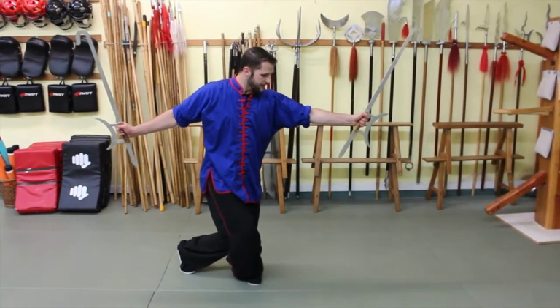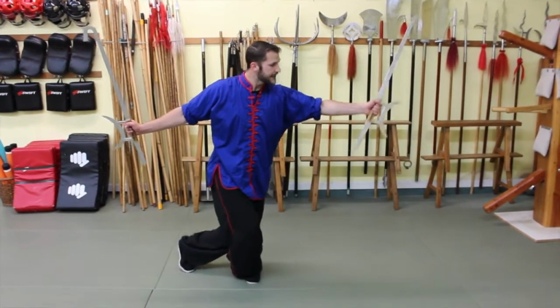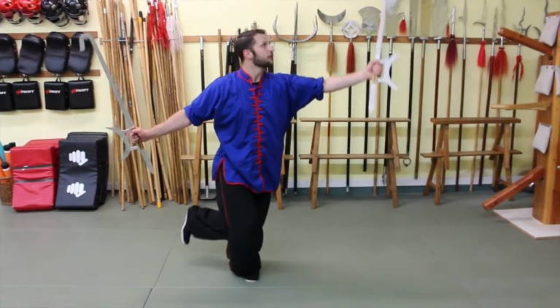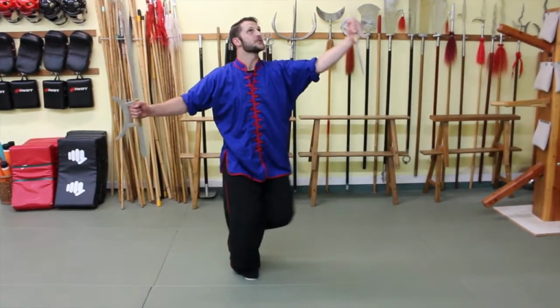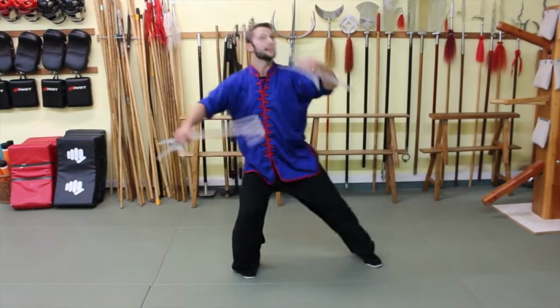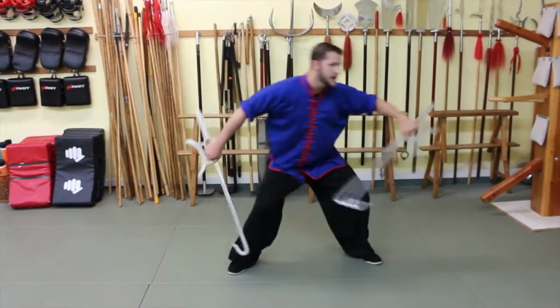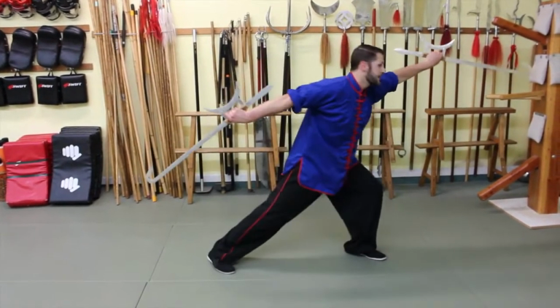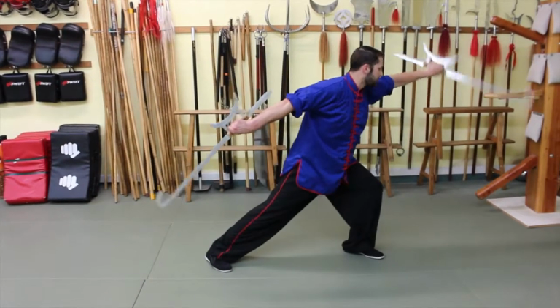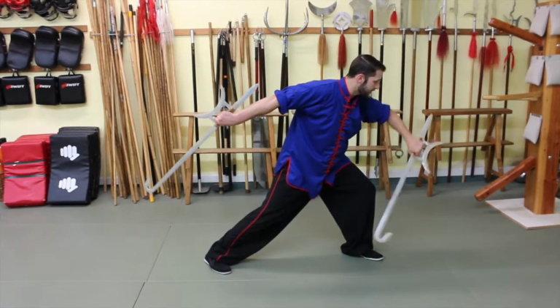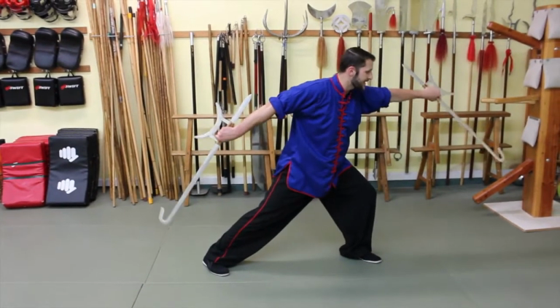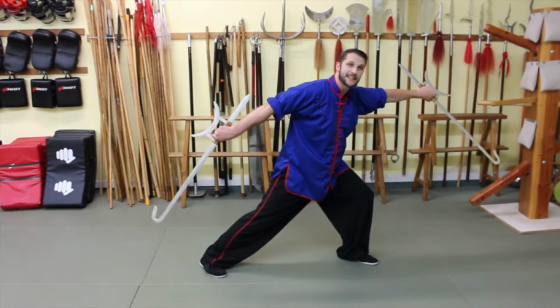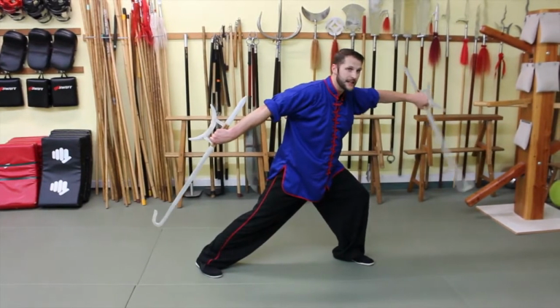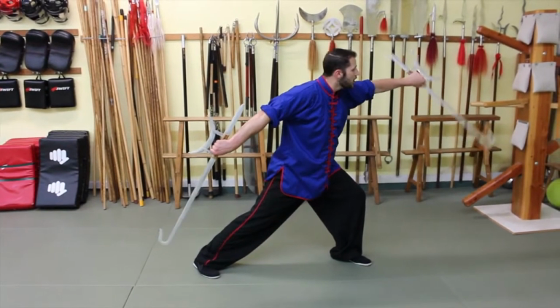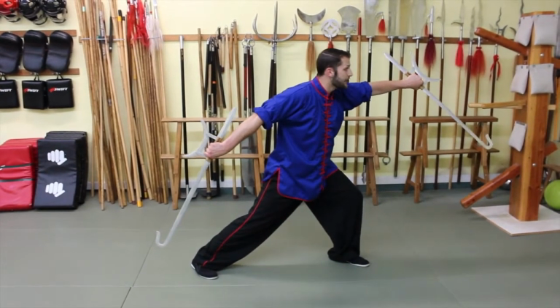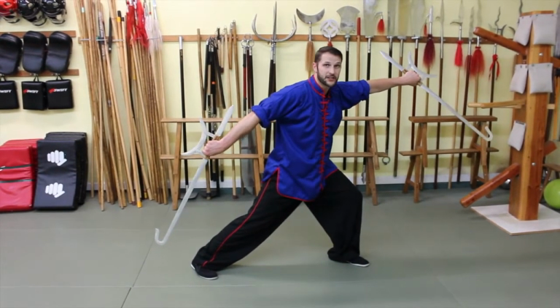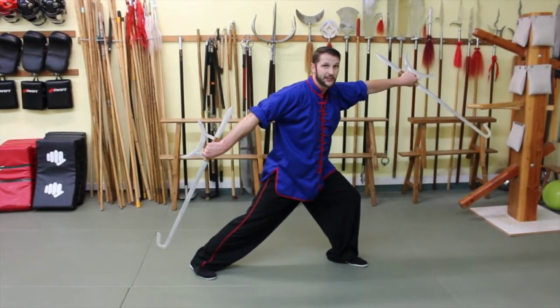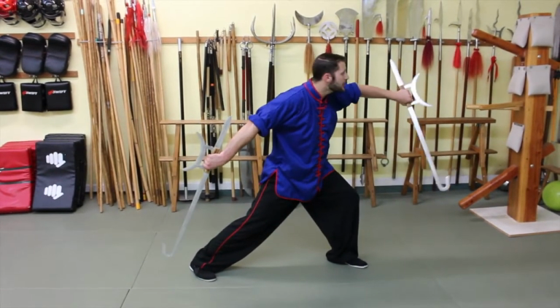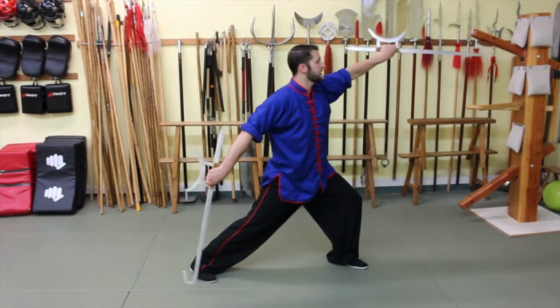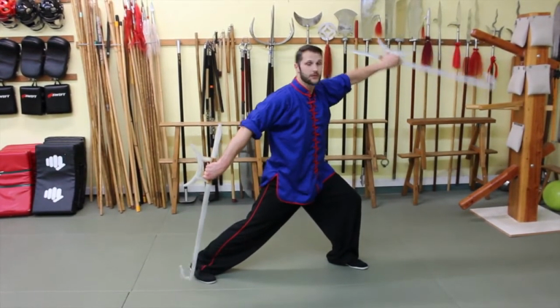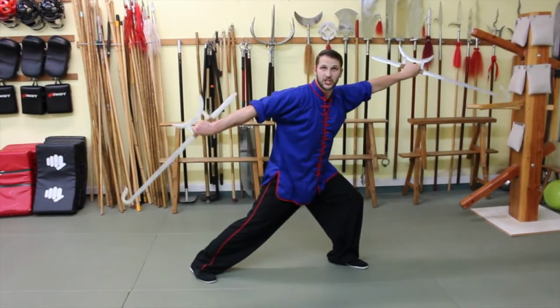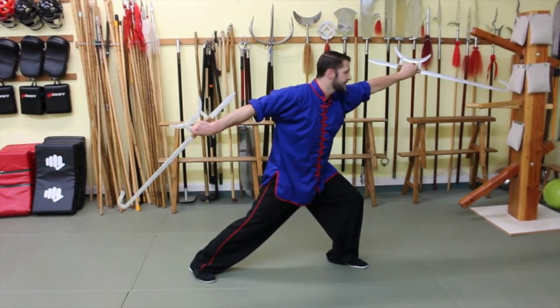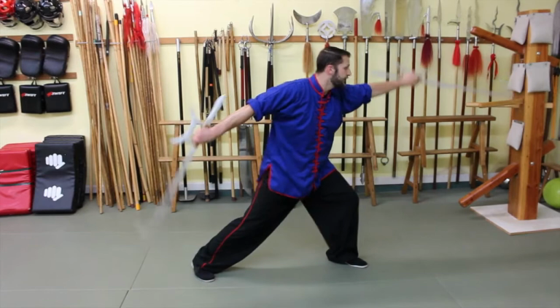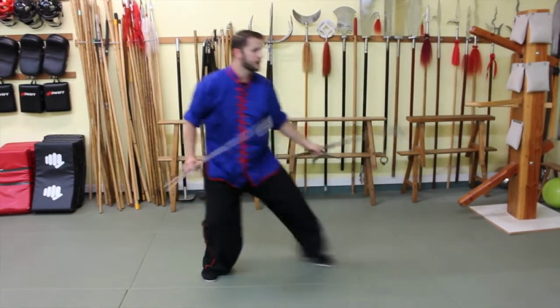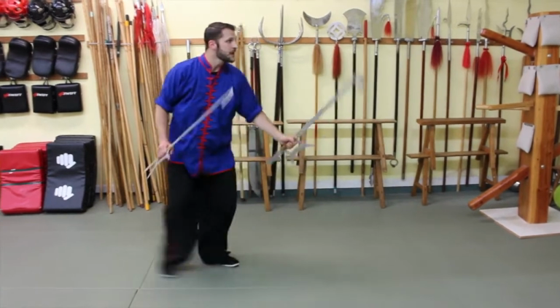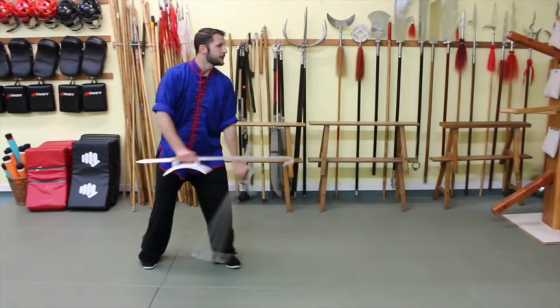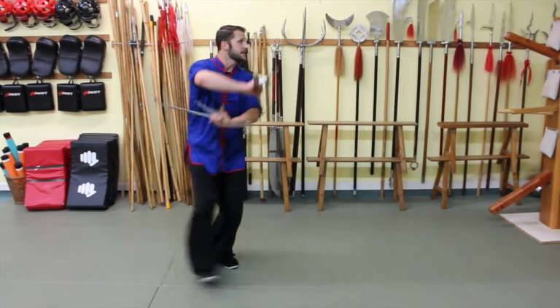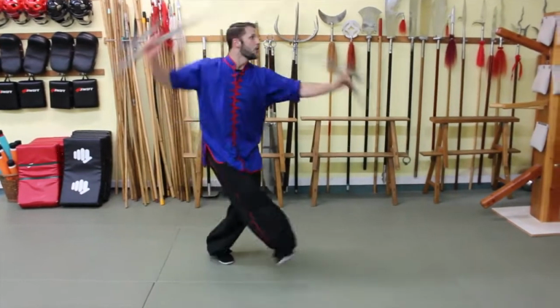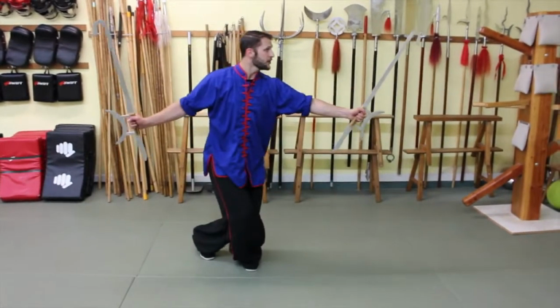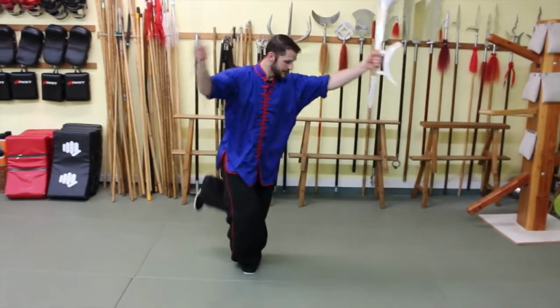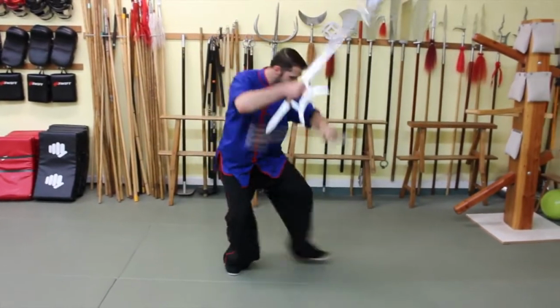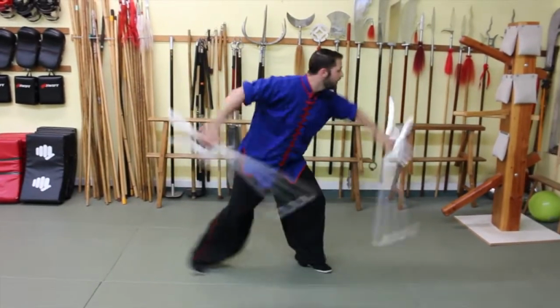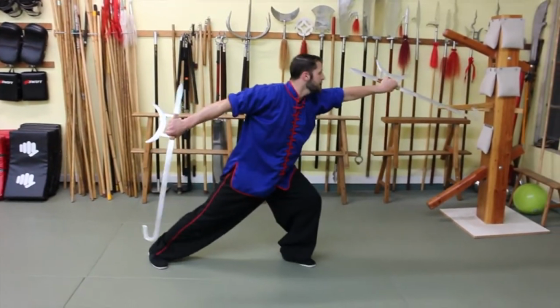Now I'm going to step forward, I'm going to scoop inward and then upward. I could be striking the inside of the leg, hooking up actually at the groin, or even up towards the chin itself. So again, we're striking over, step, under.